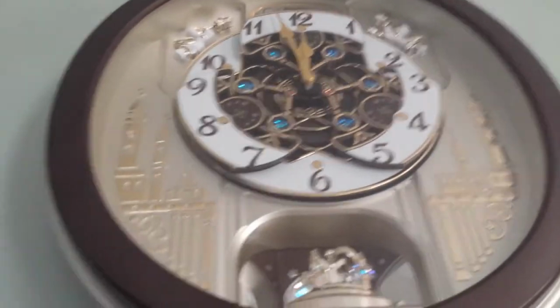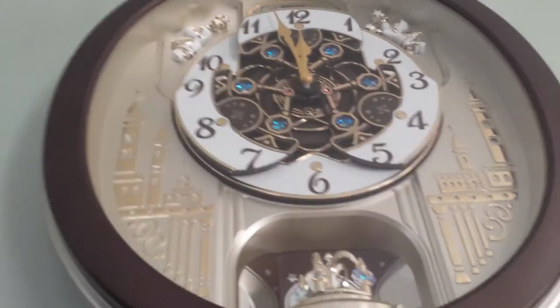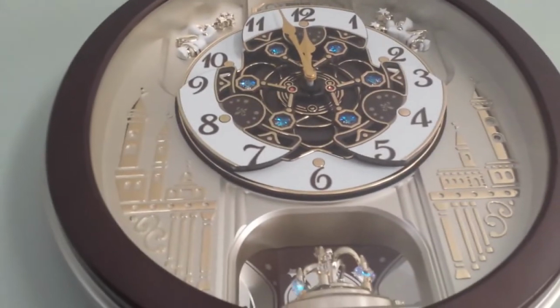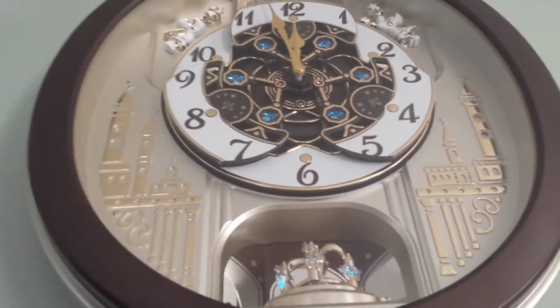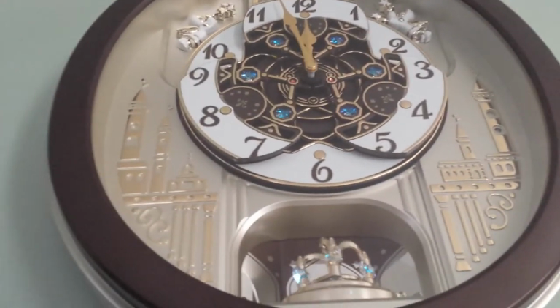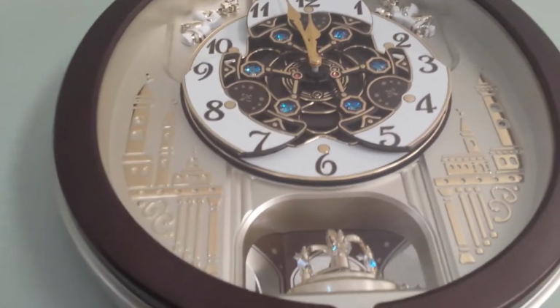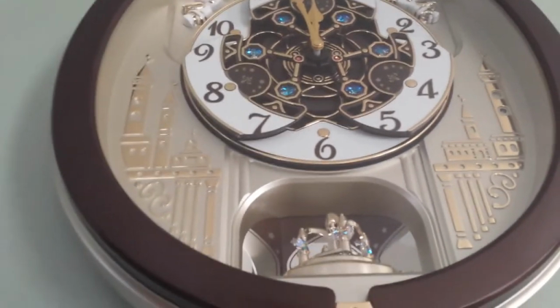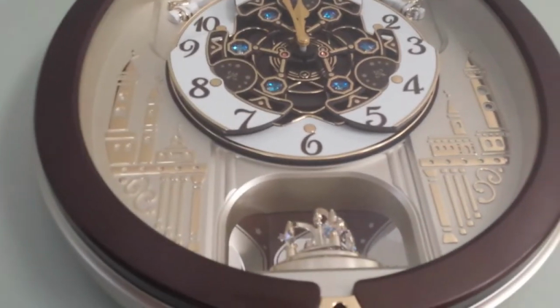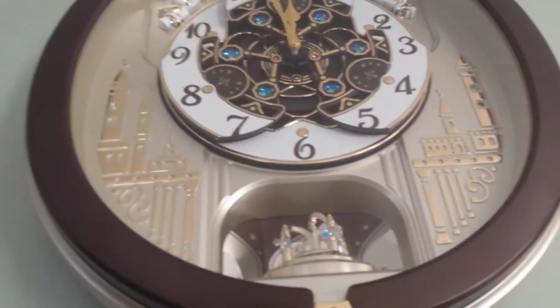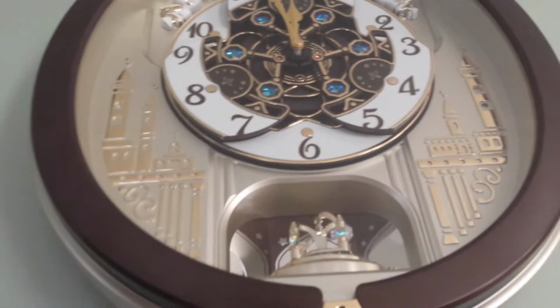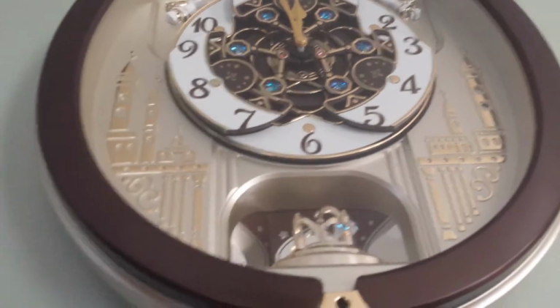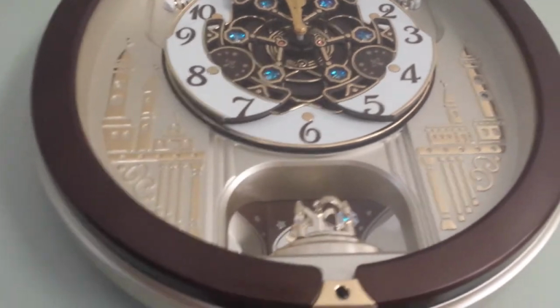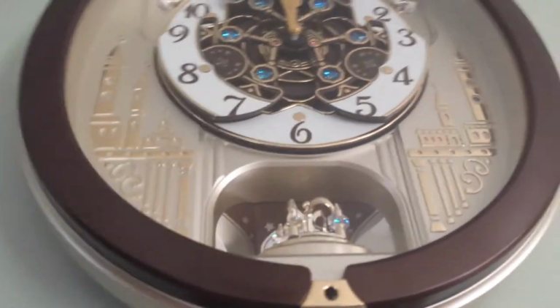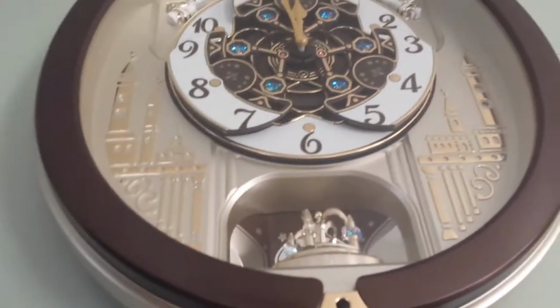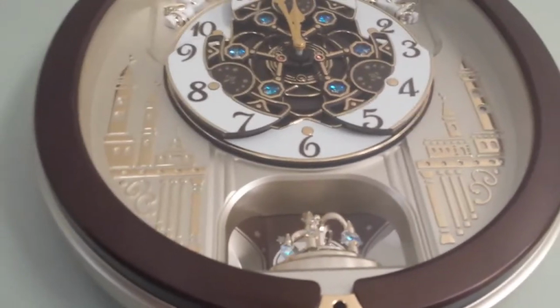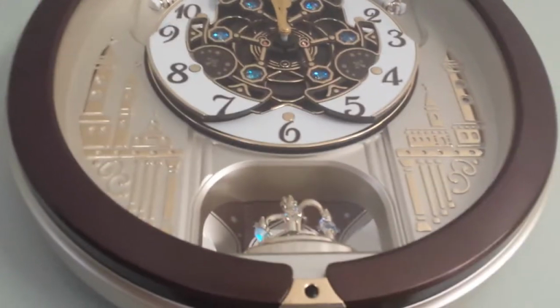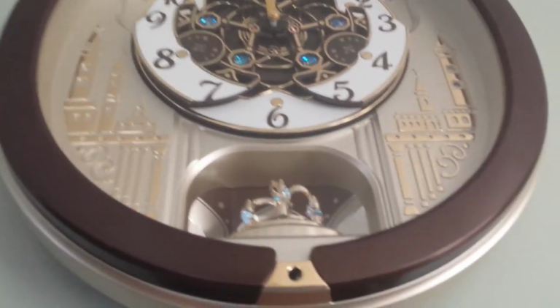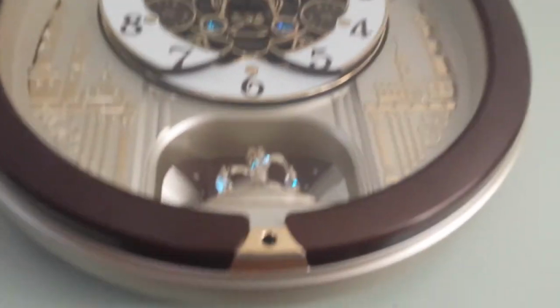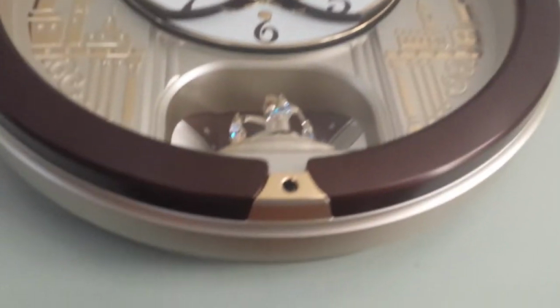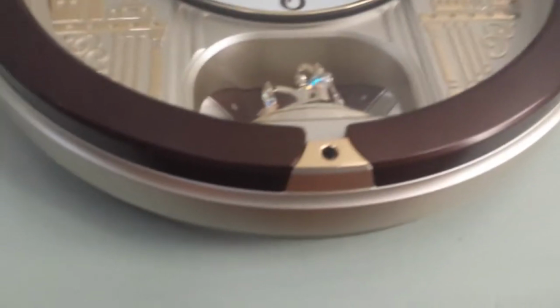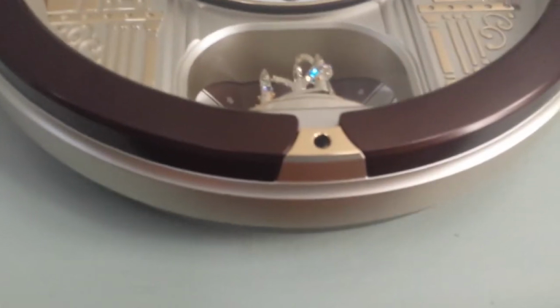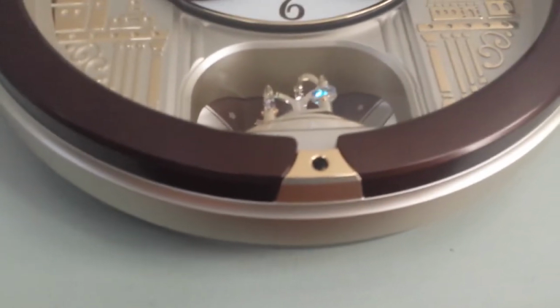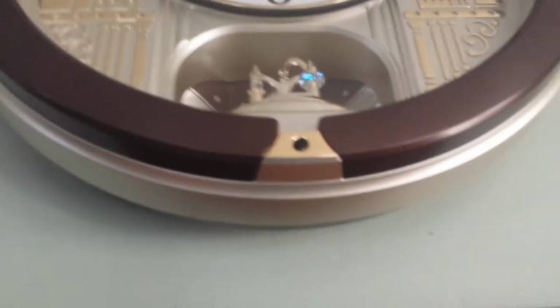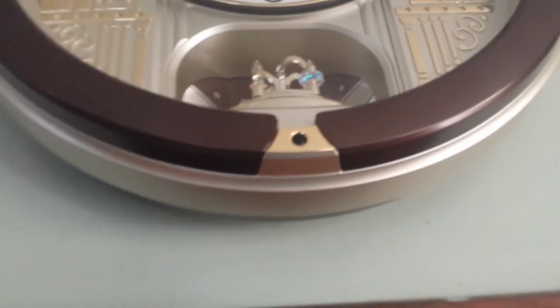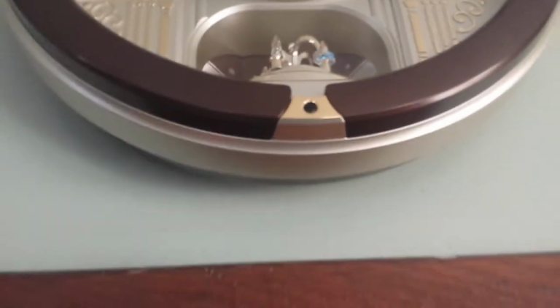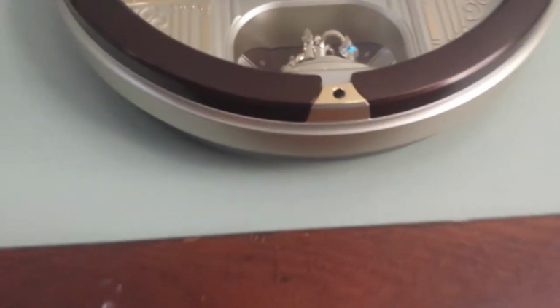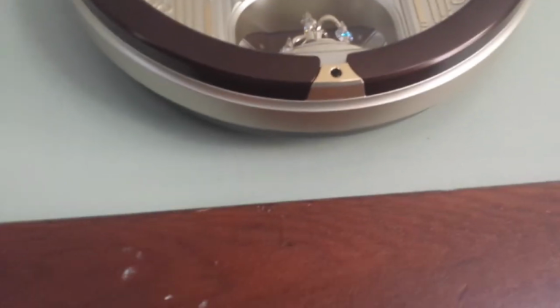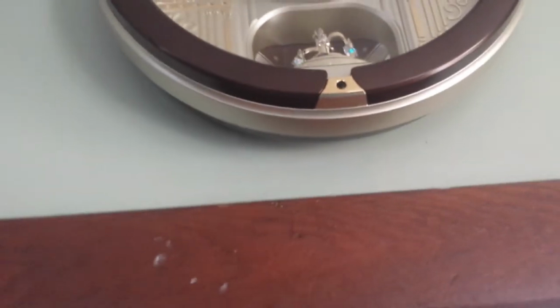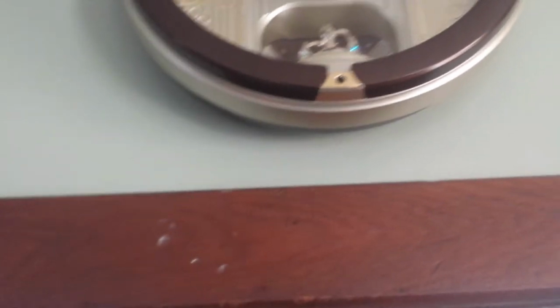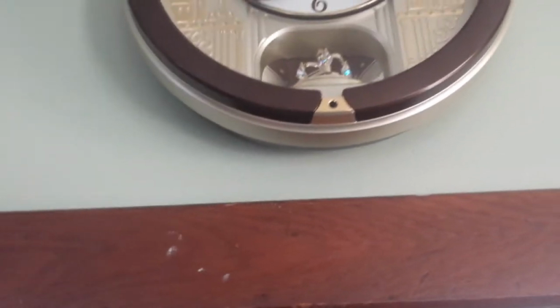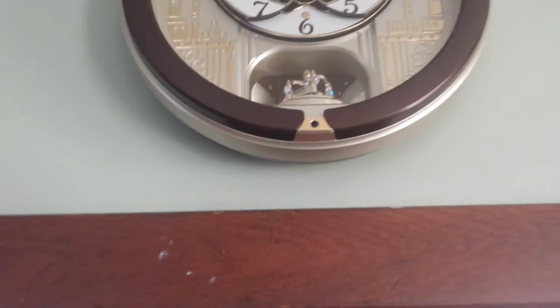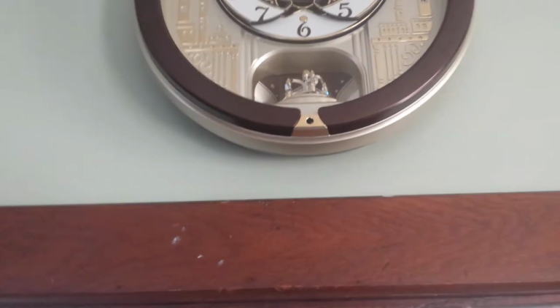And the blue Swarovski crystals — I guess that's how you pronounce them. There's a demo button at the bottom she can use, but it's going to go off here pretty soon.